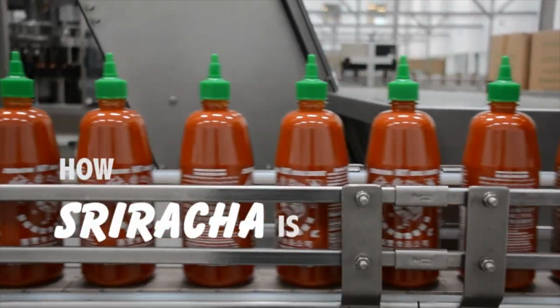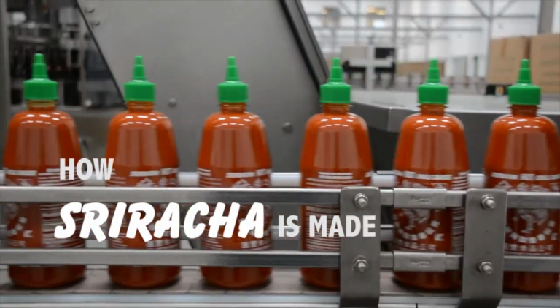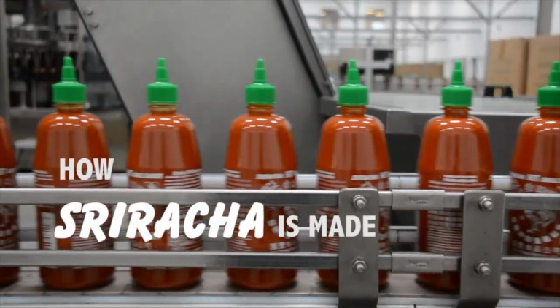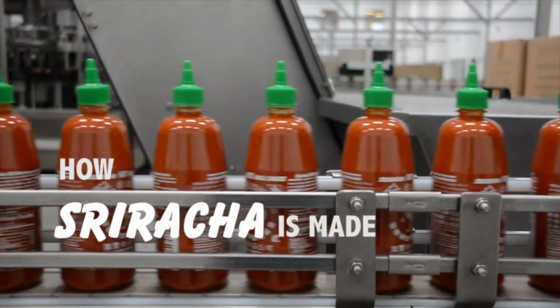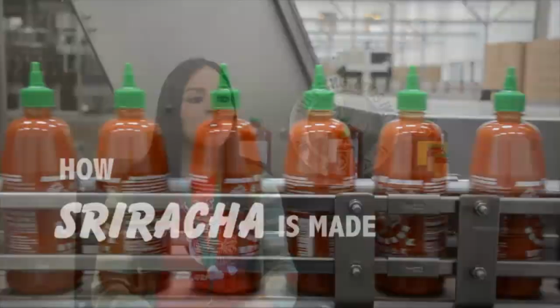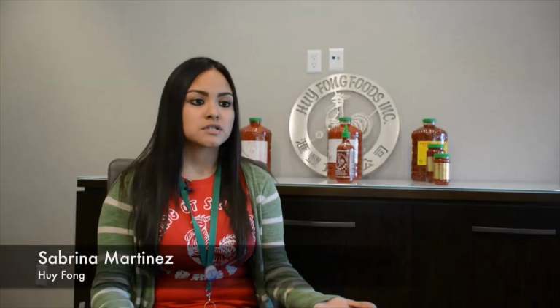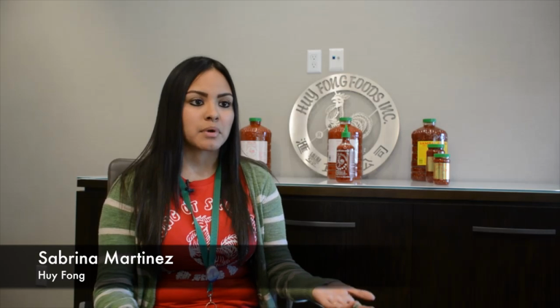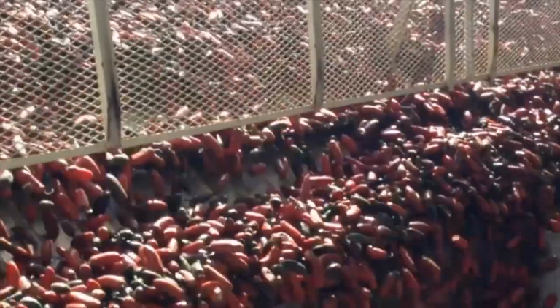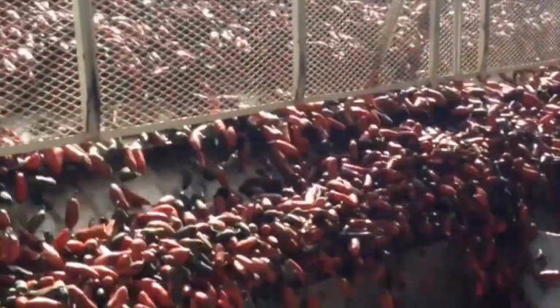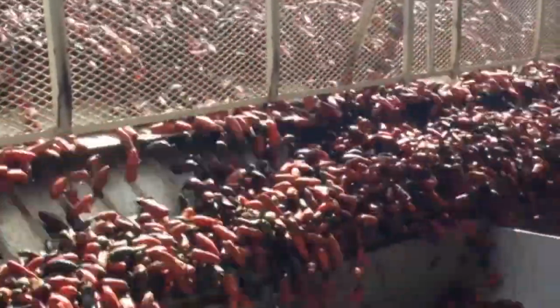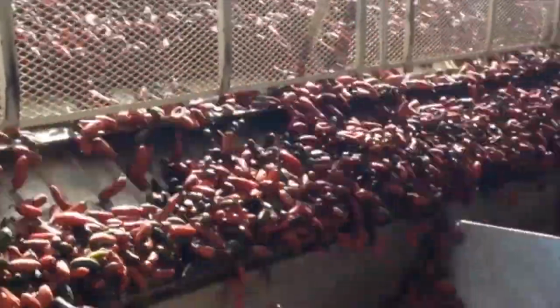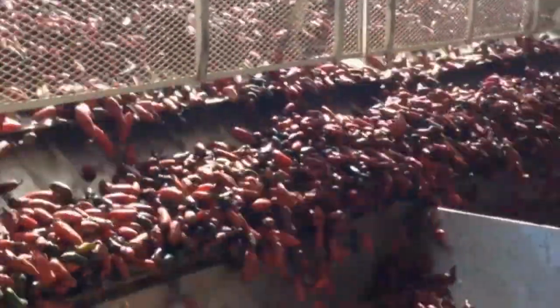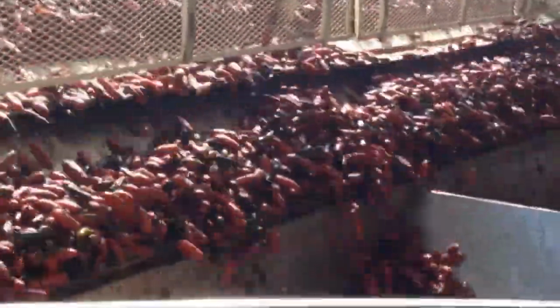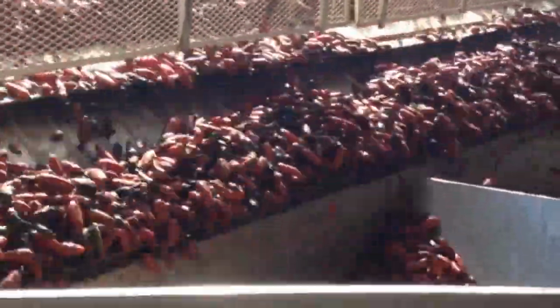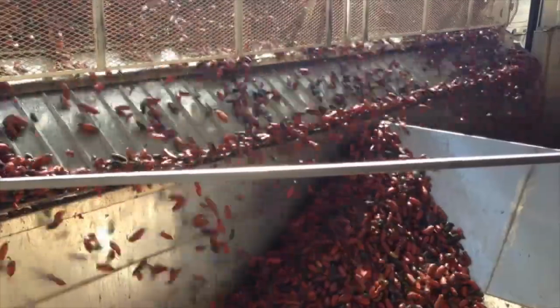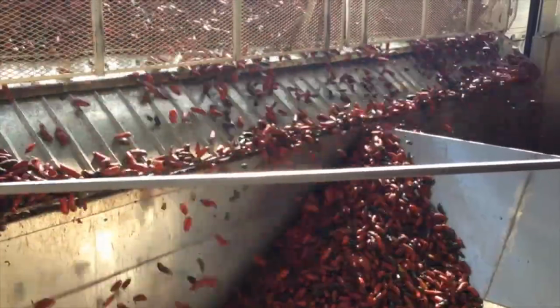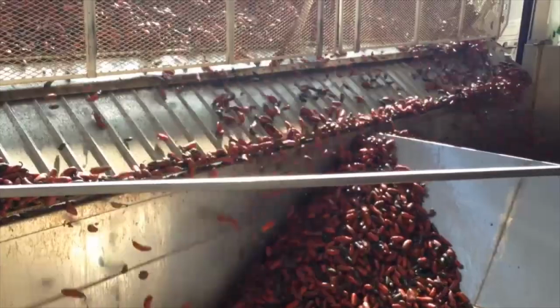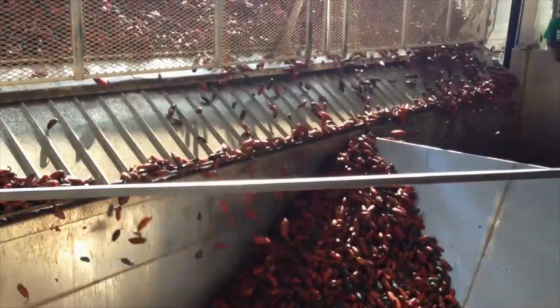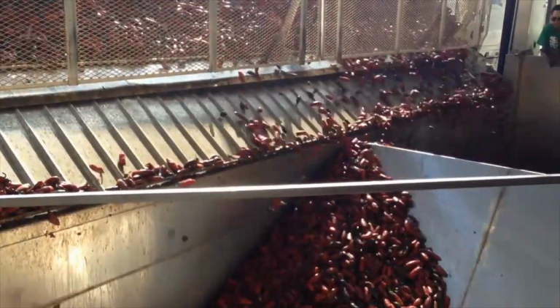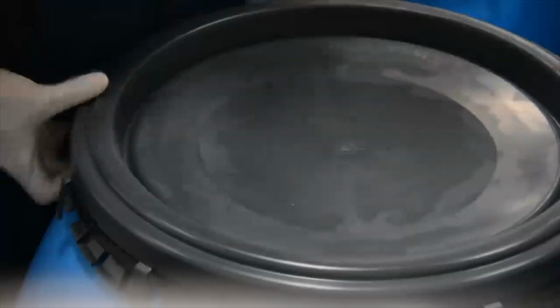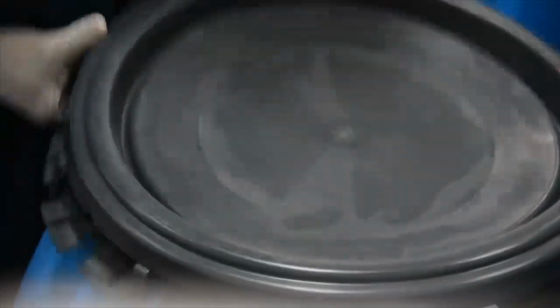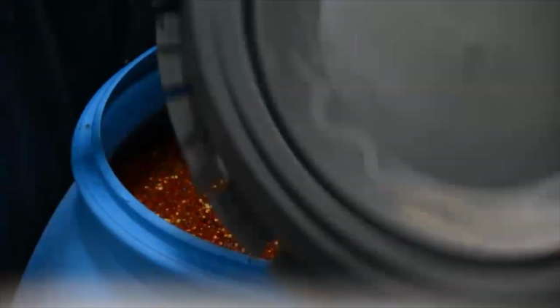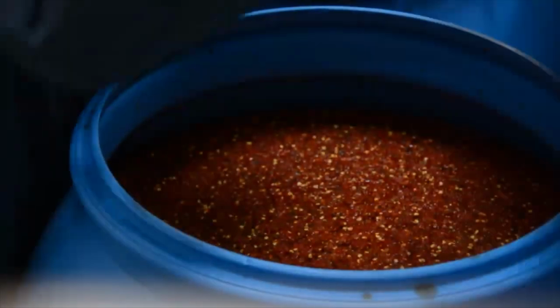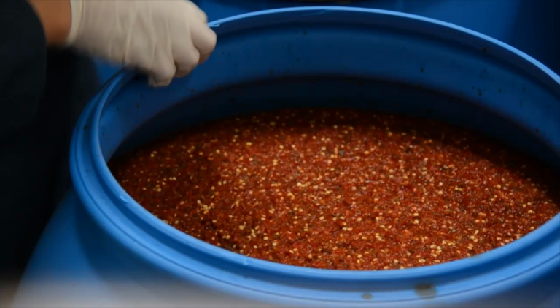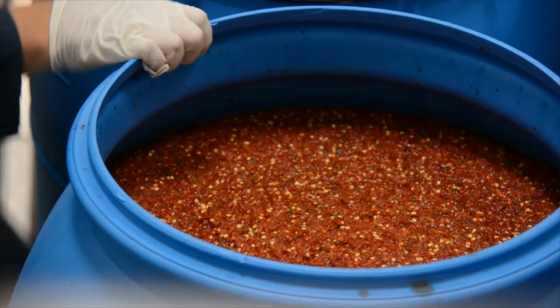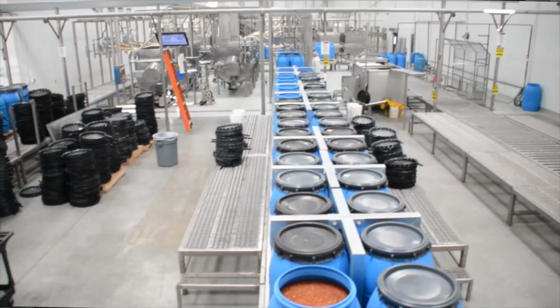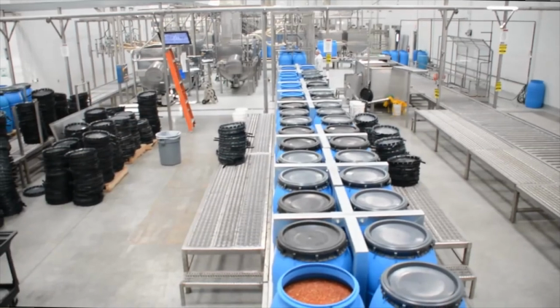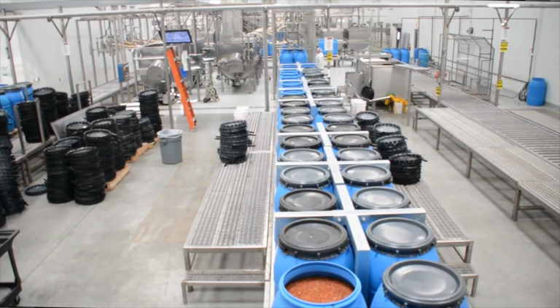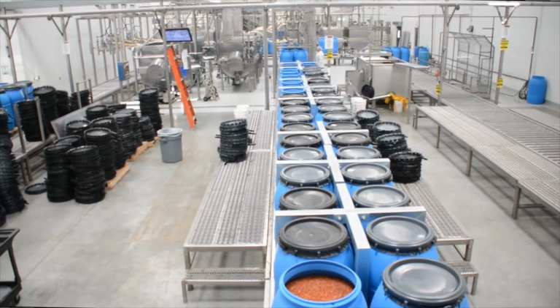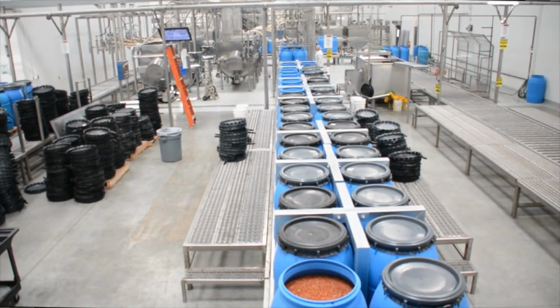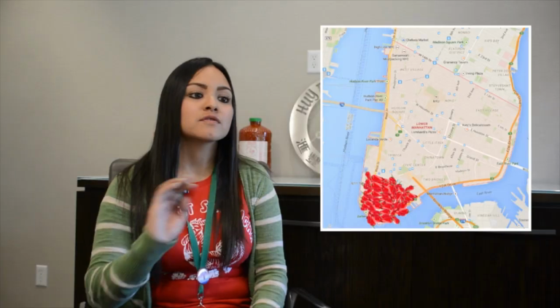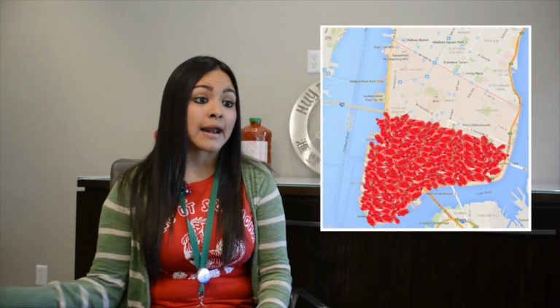The first process would be the harvest of our peppers. During chili season we have about an 18-month supply of peppers. We wash them, grind them, and turn them into base. They've said our peppers can cover all of lower Manhattan.